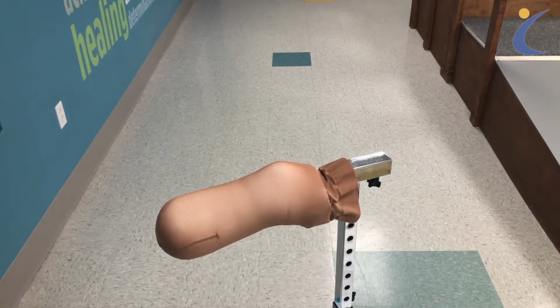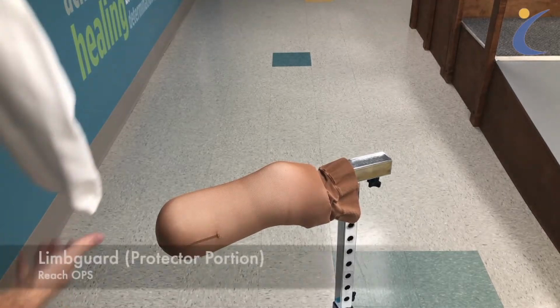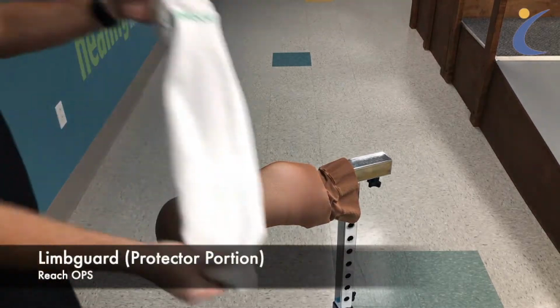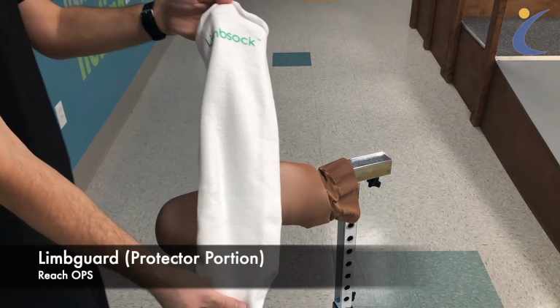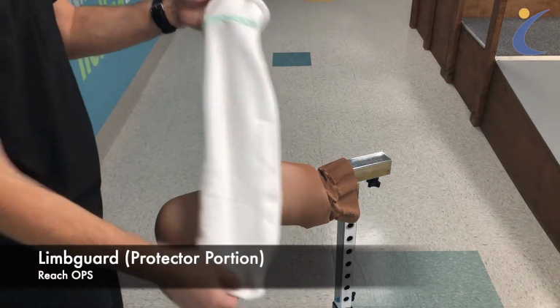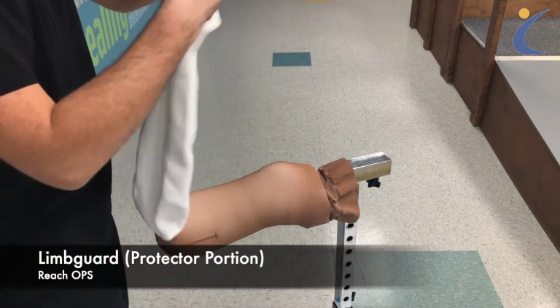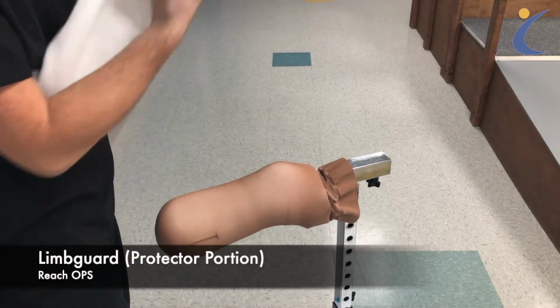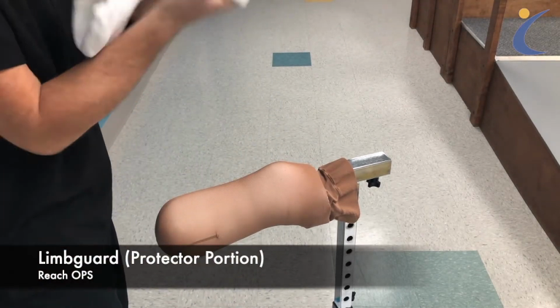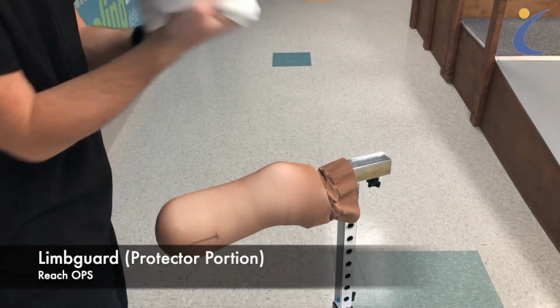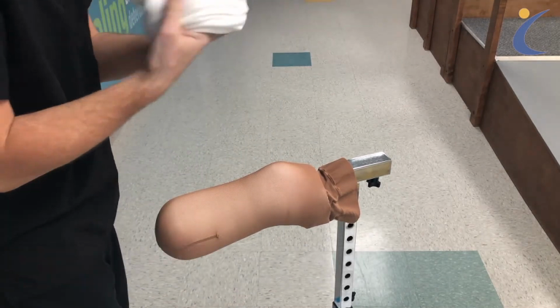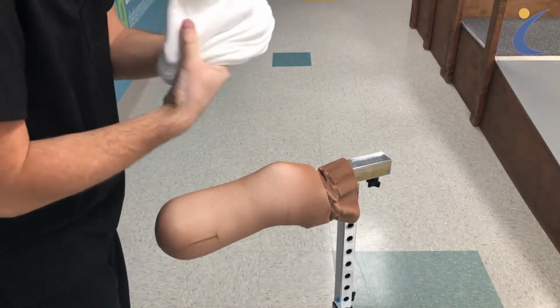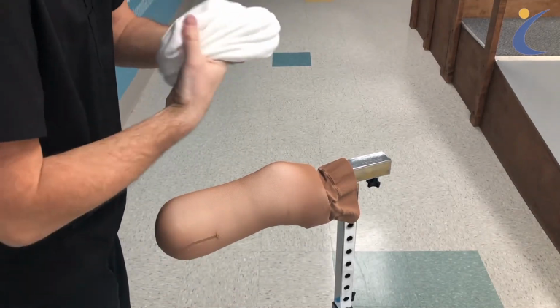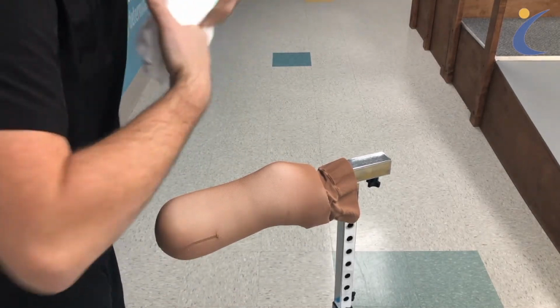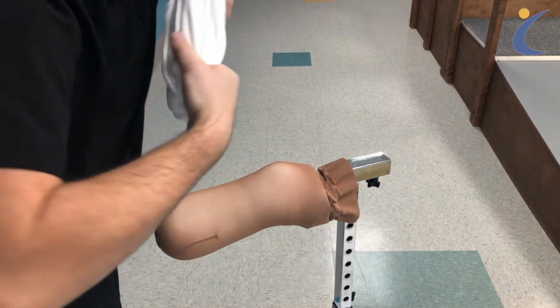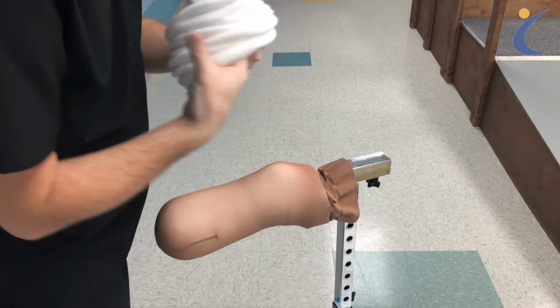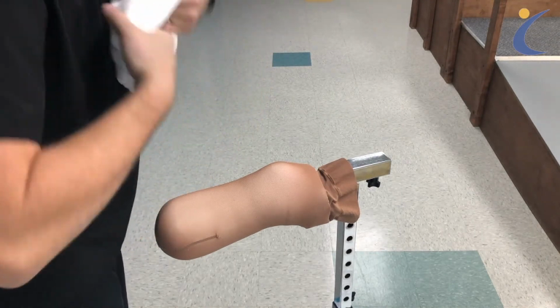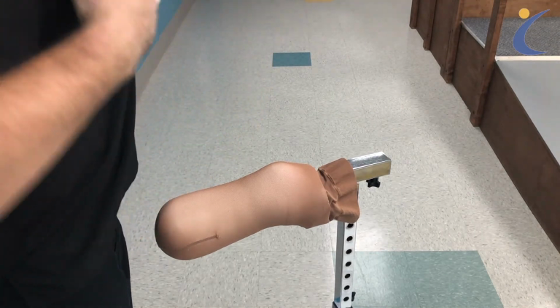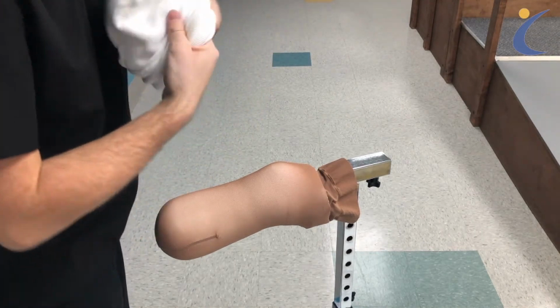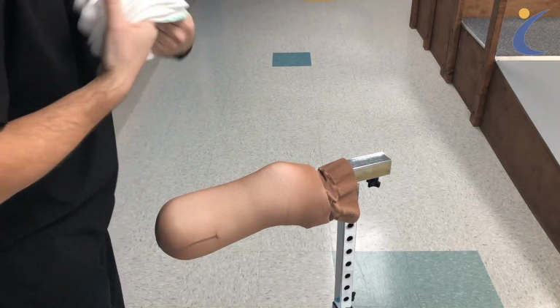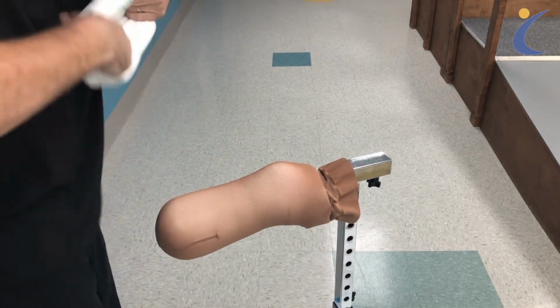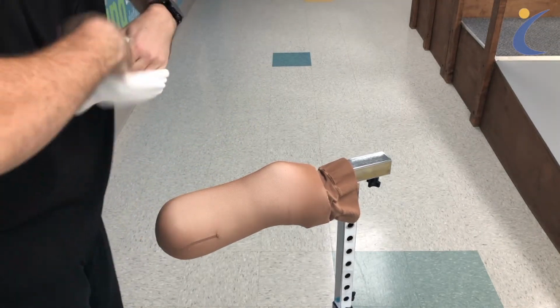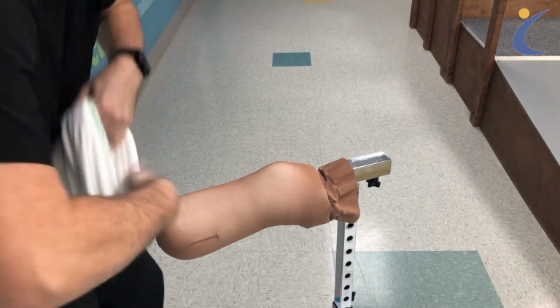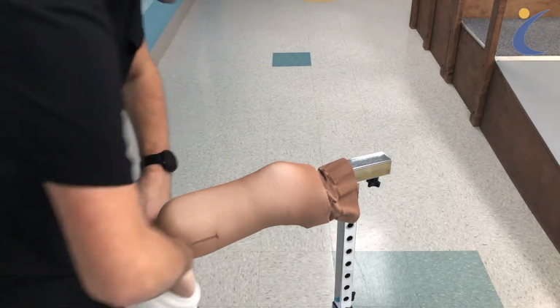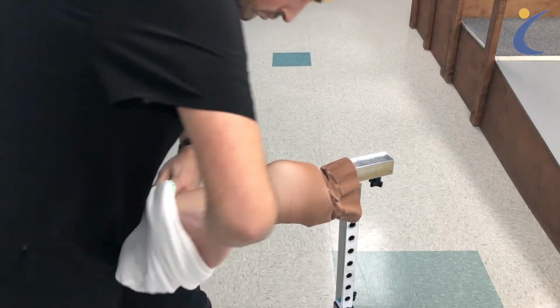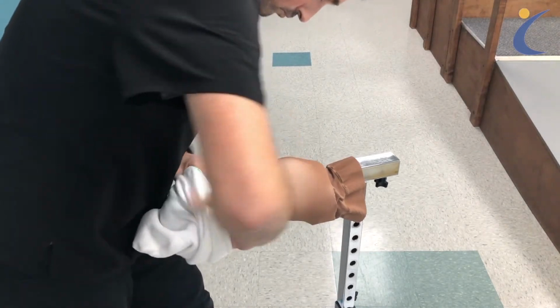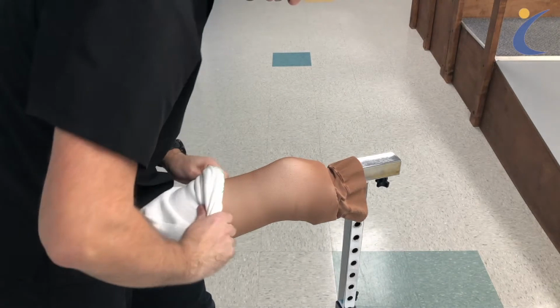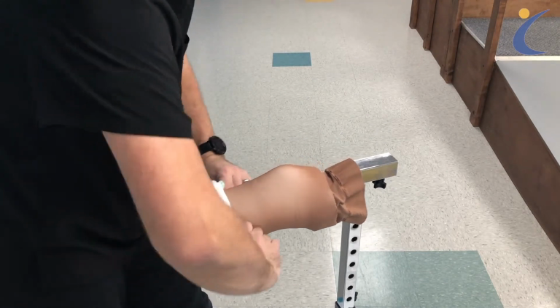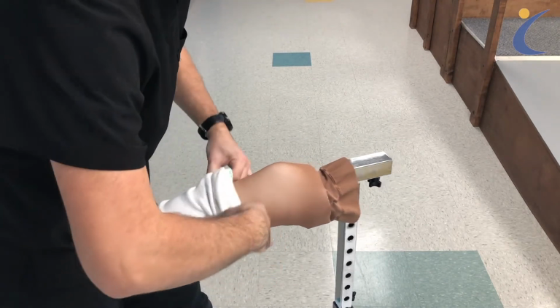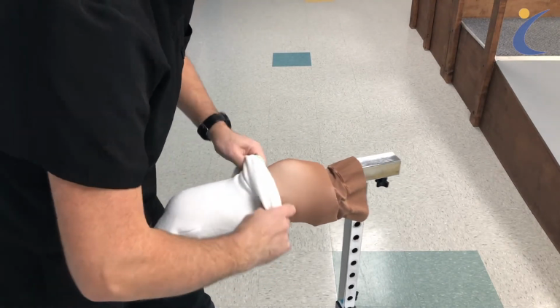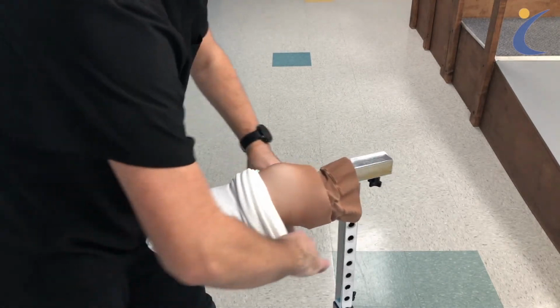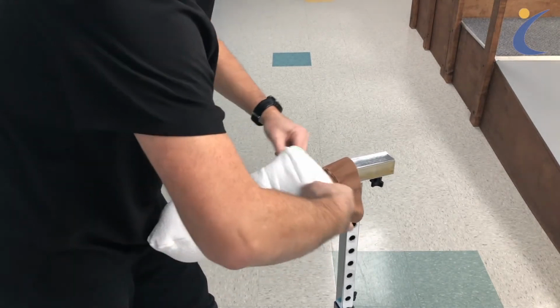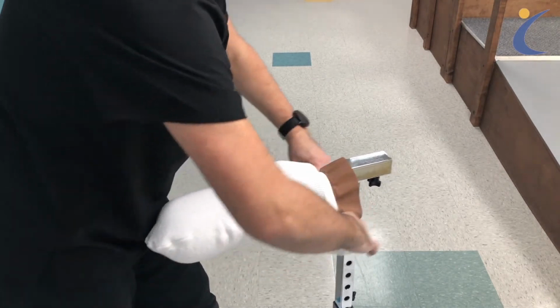To apply, have a prosthetic shrinker already on your leg. Stretch out the limb sock to make application more comfortable. Pull the sock up along your residual limb and ensure no wrinkles are present. The sock helps to prevent irritation from the plastic material against your skin.